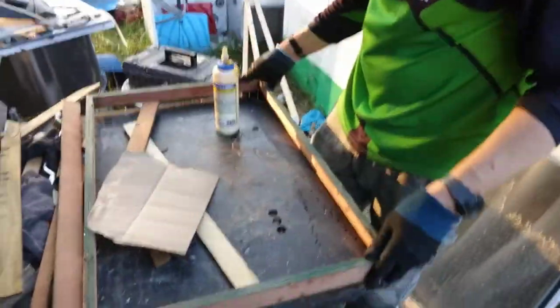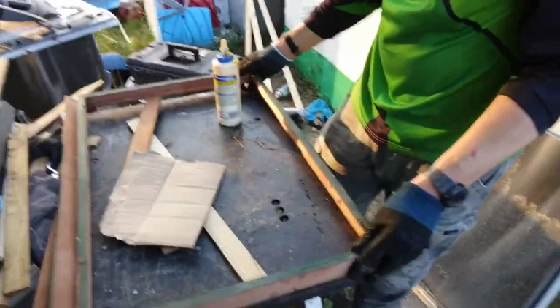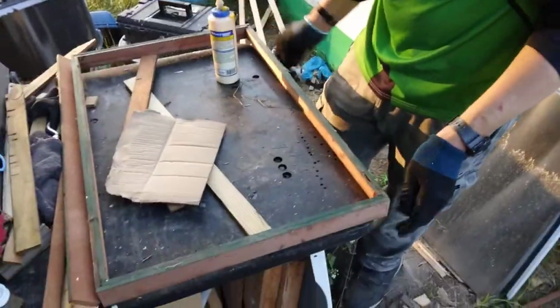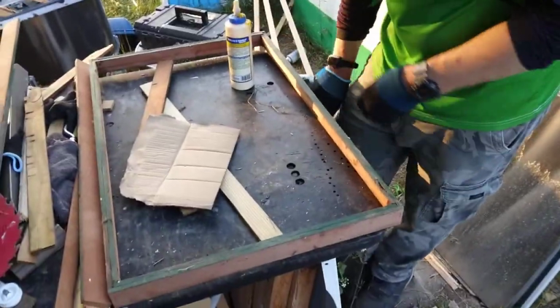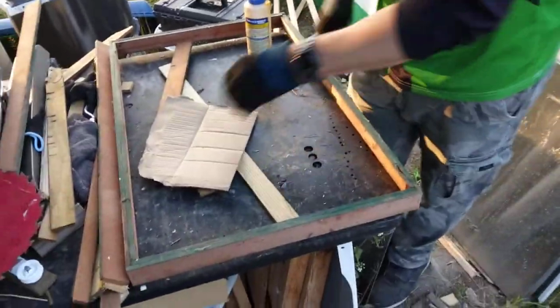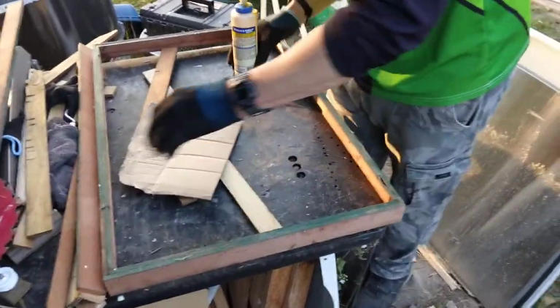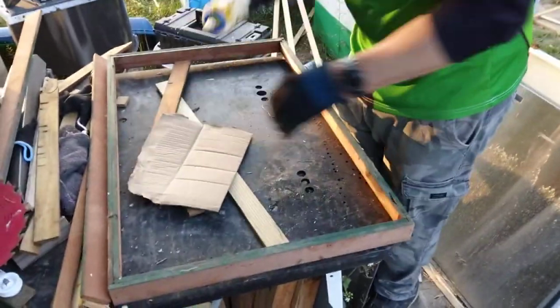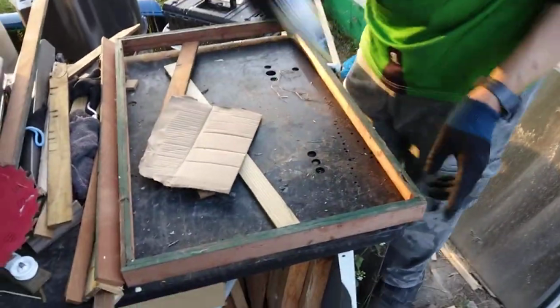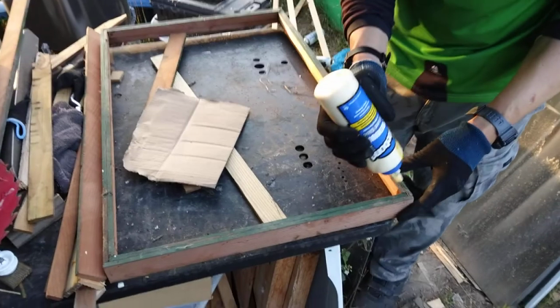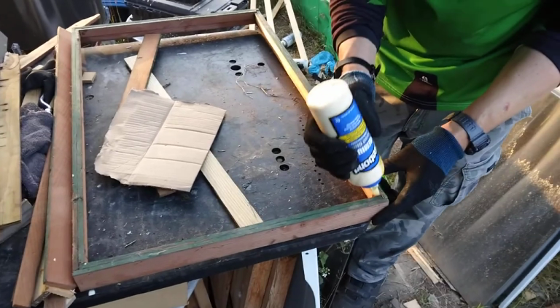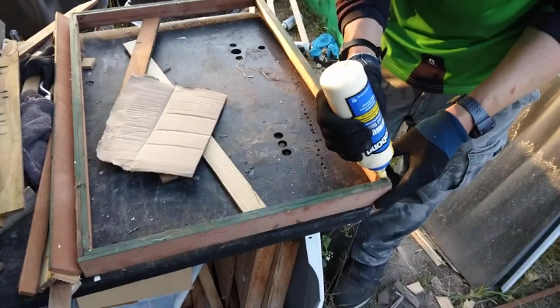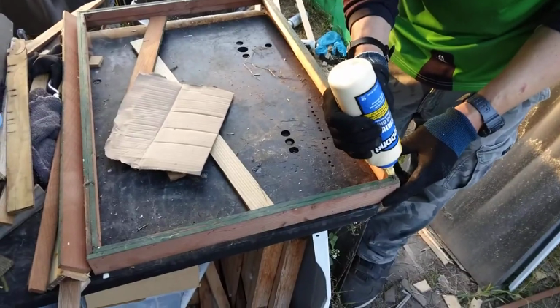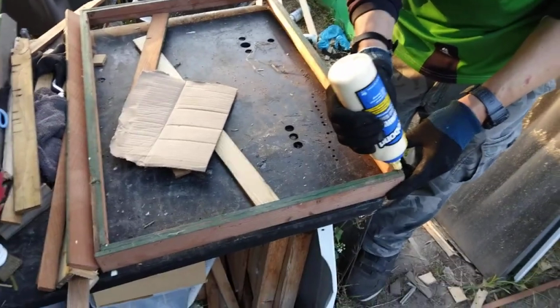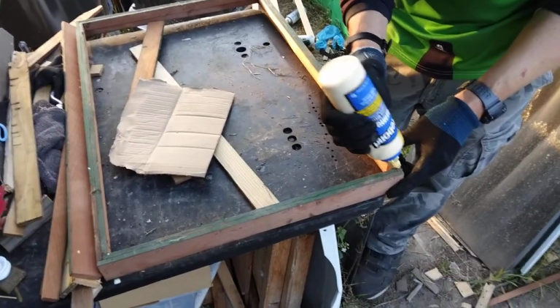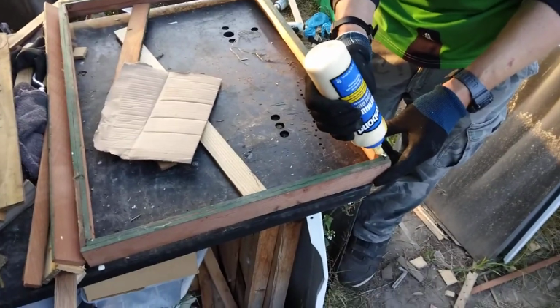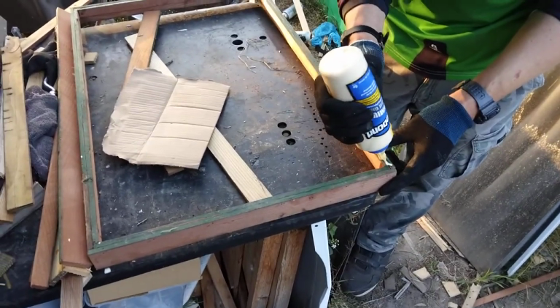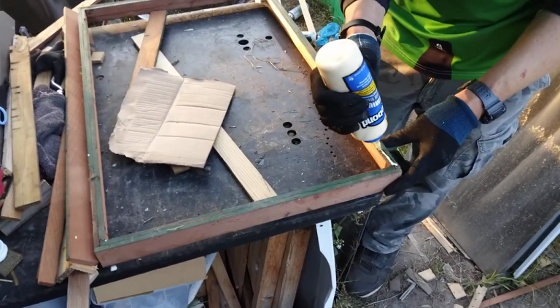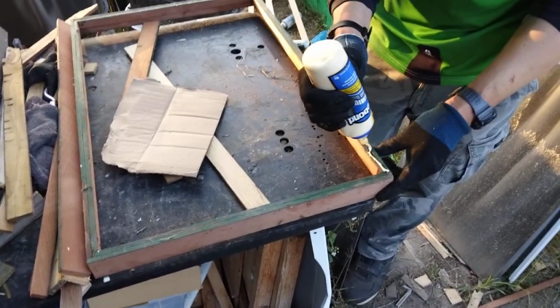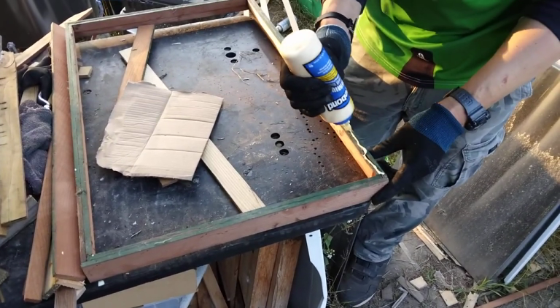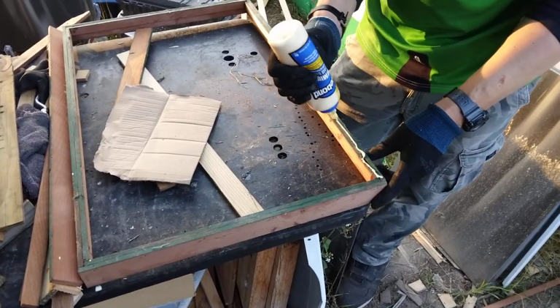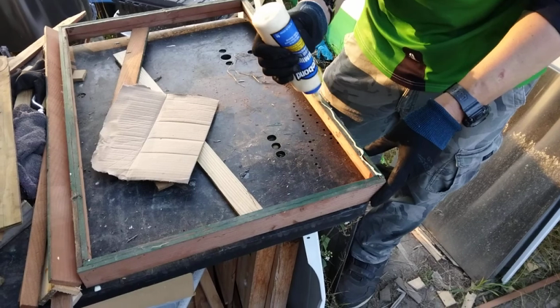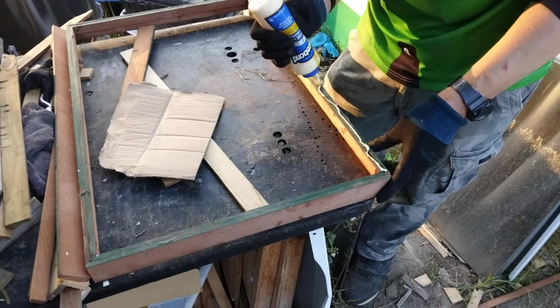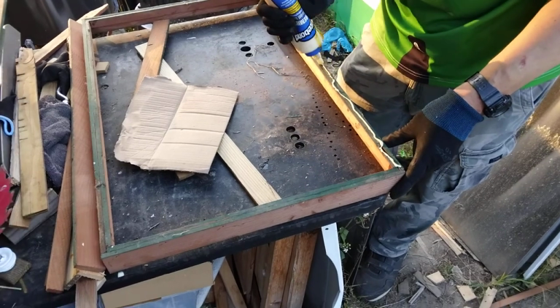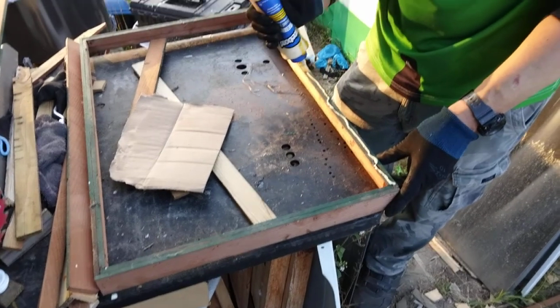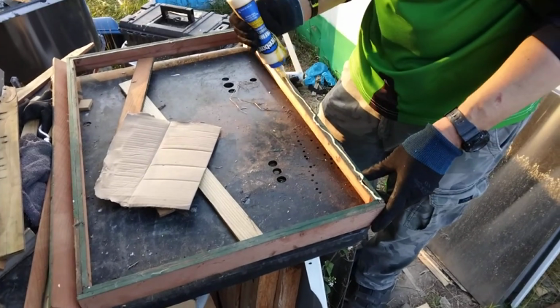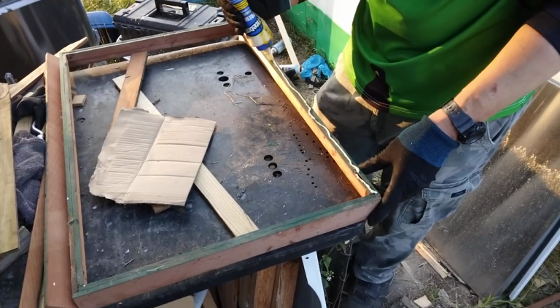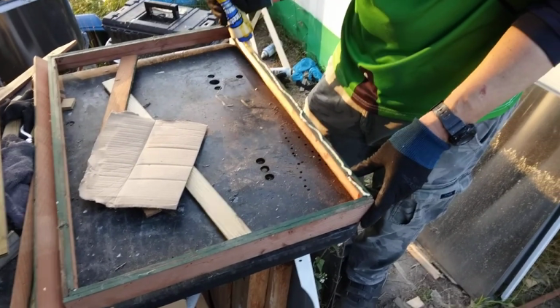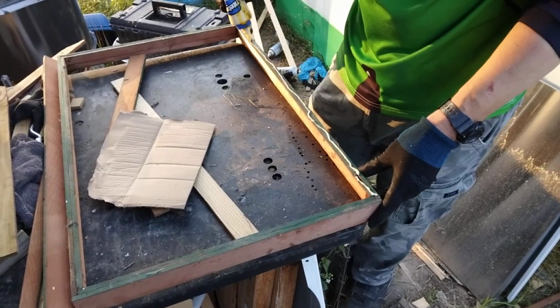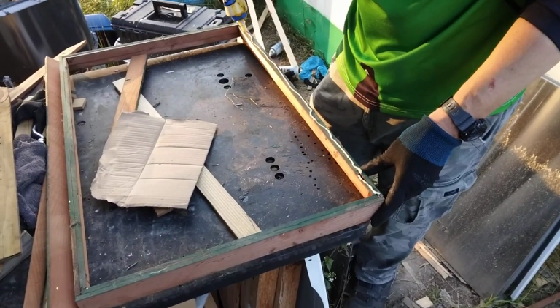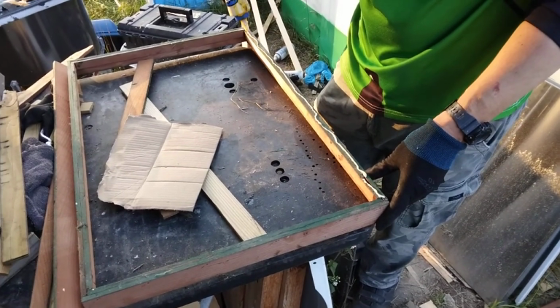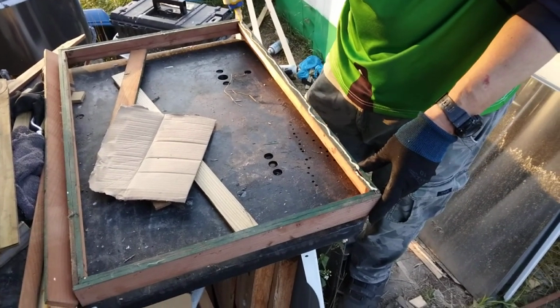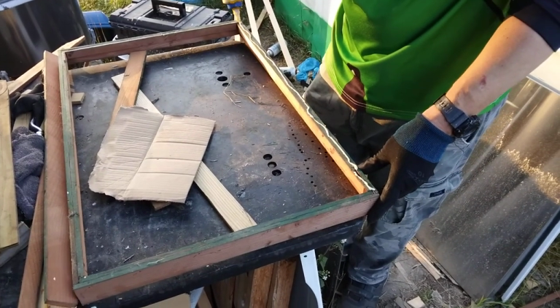What I'm going to do is just put some glue on this. This glue really, really holds real well.